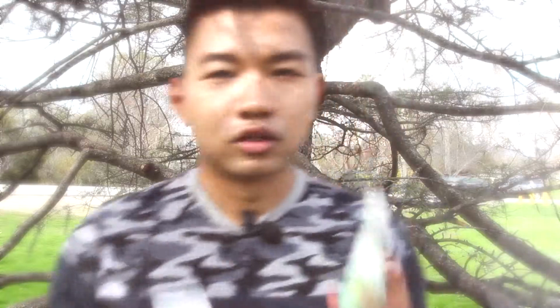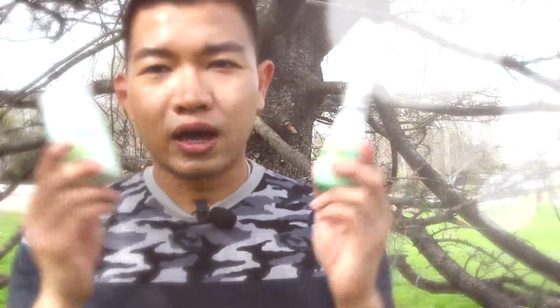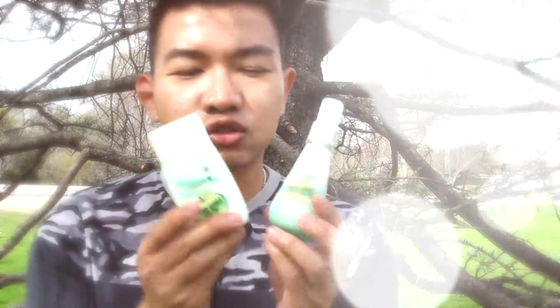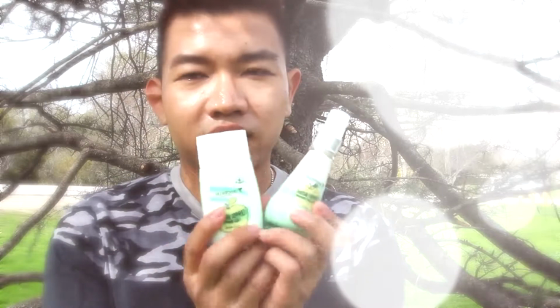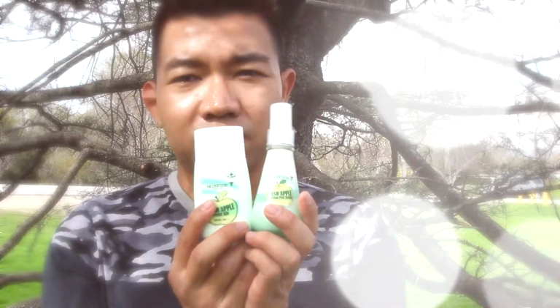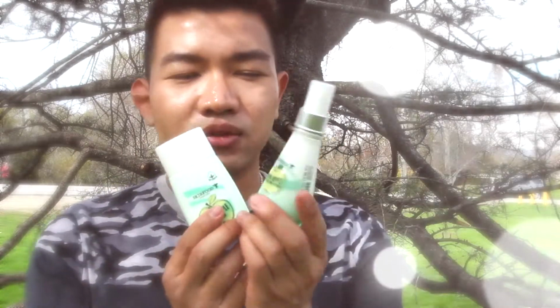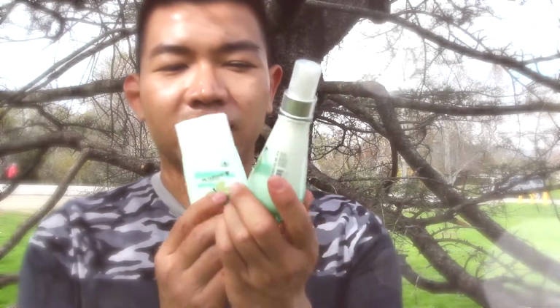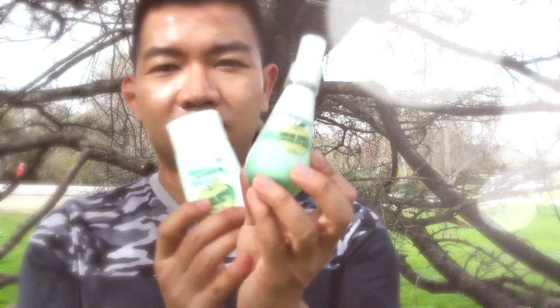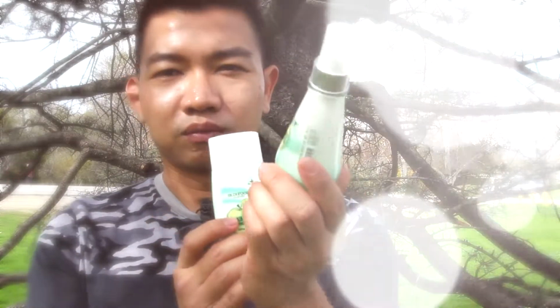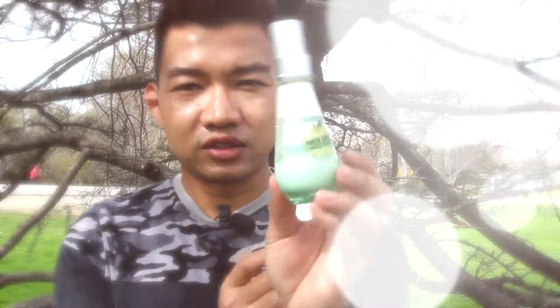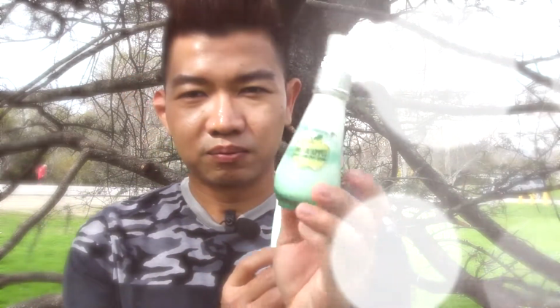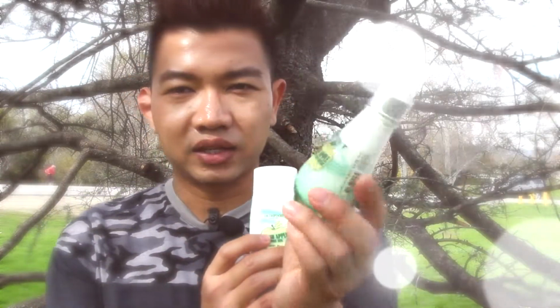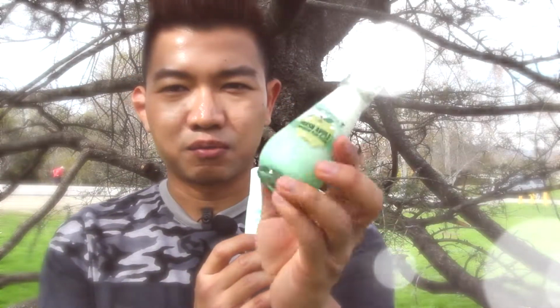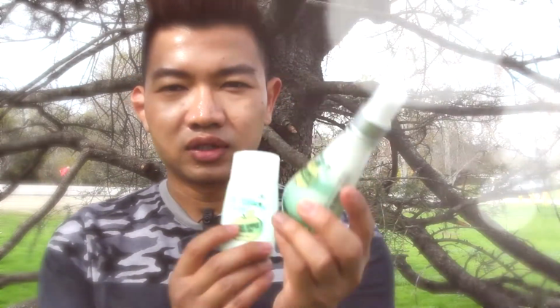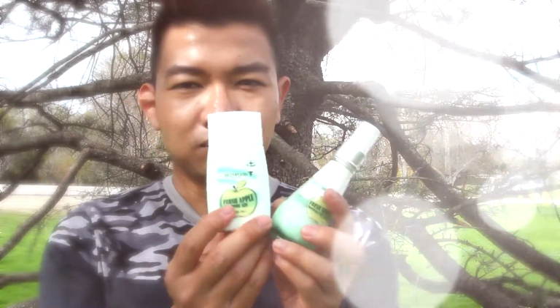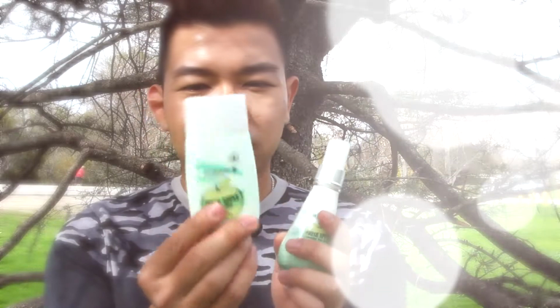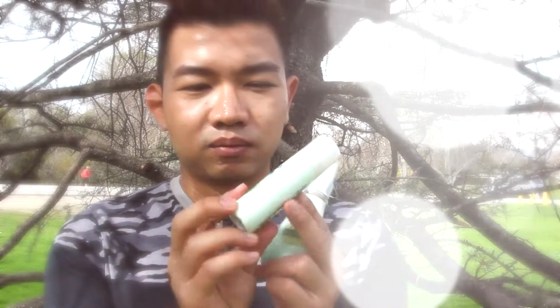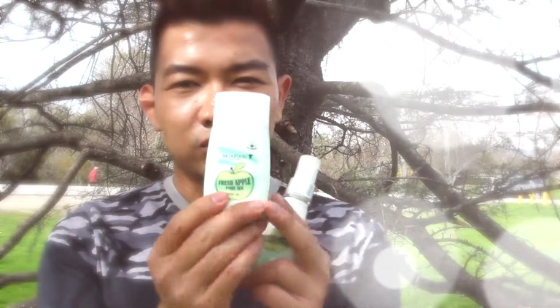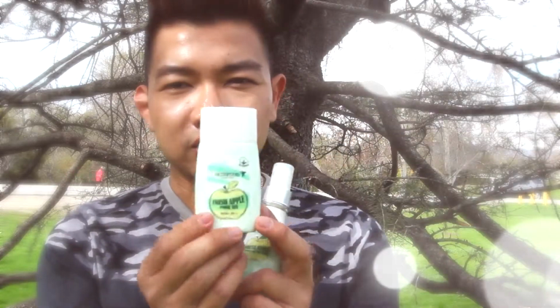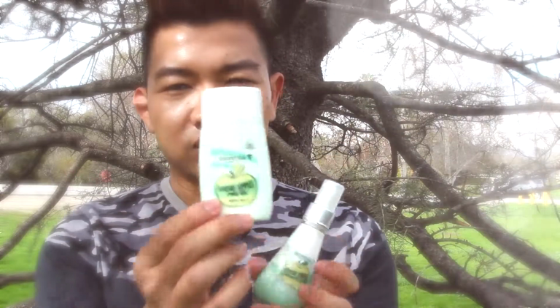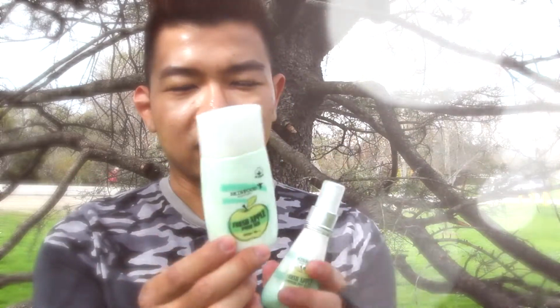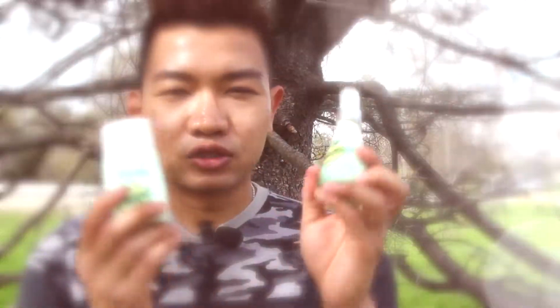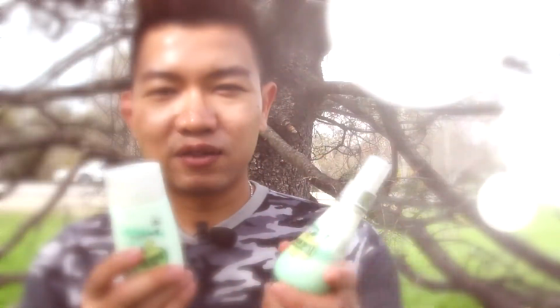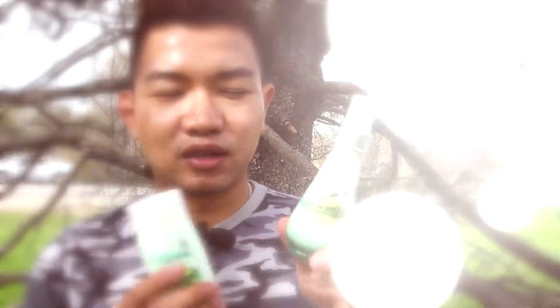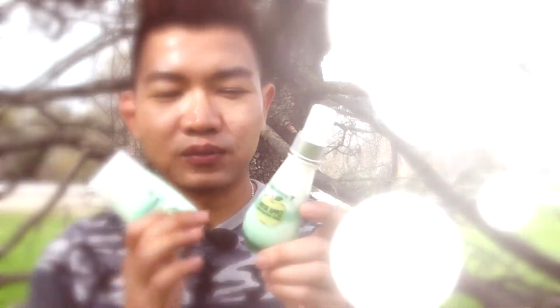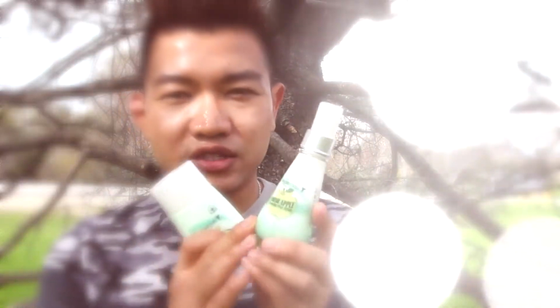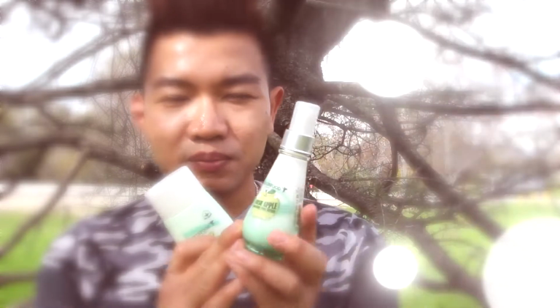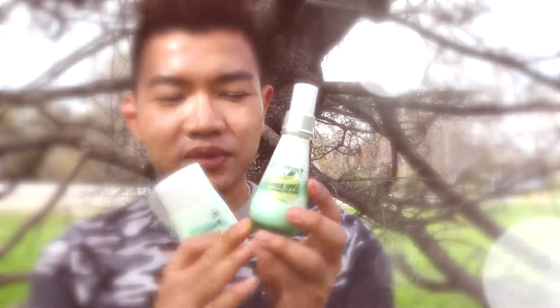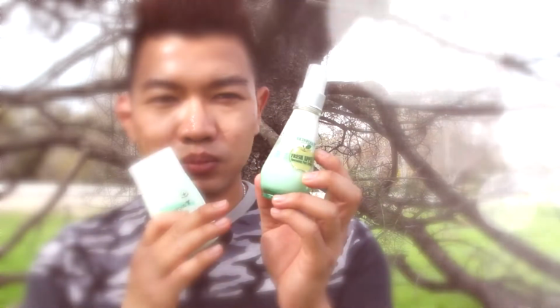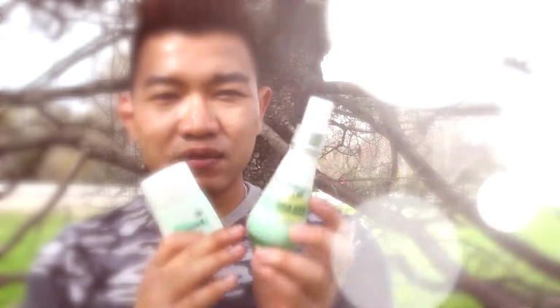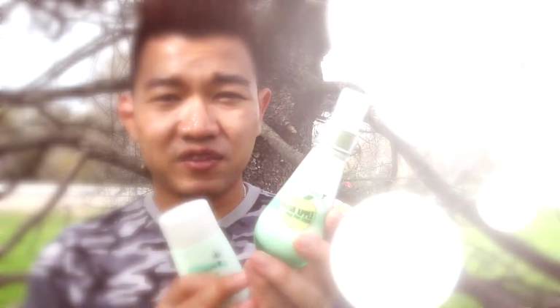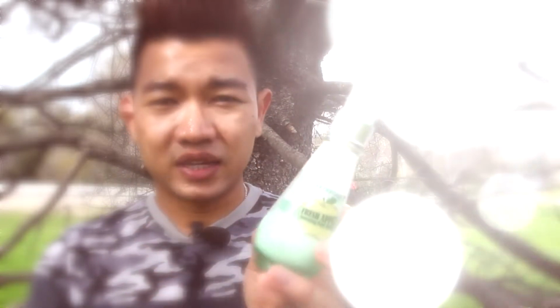So out of these two products, I recommend you guys get the serum. I like the serum more. The moisturizer is just okay. I give the serum 7.5 out of 10.